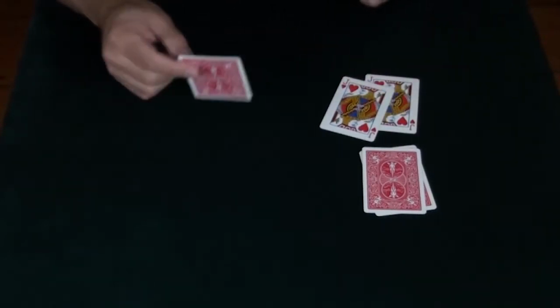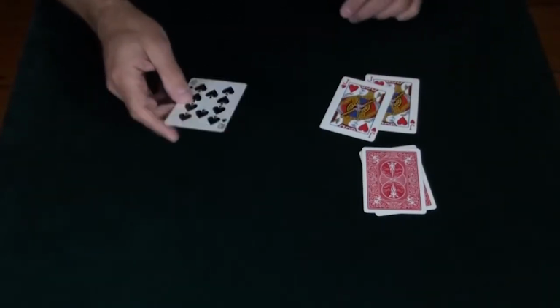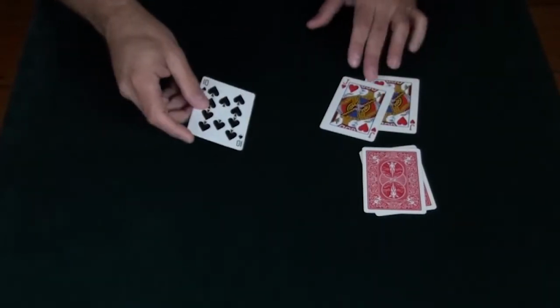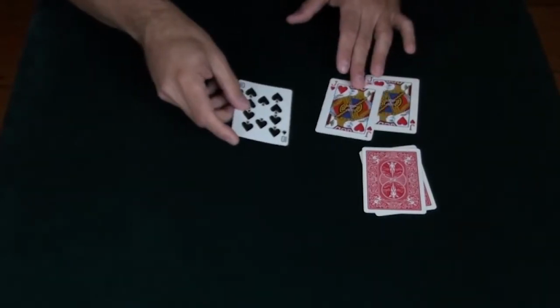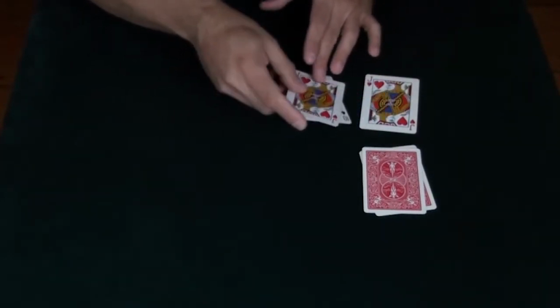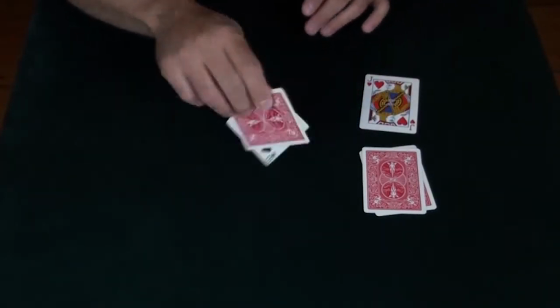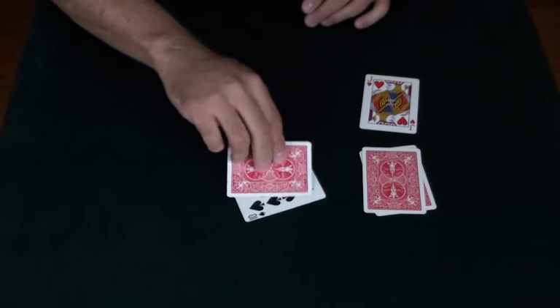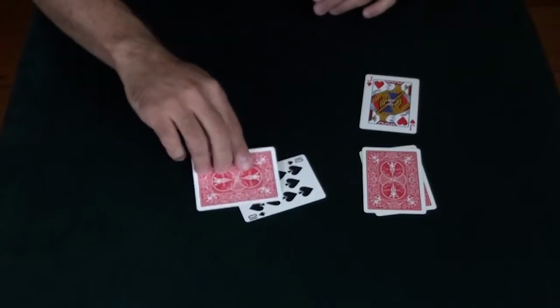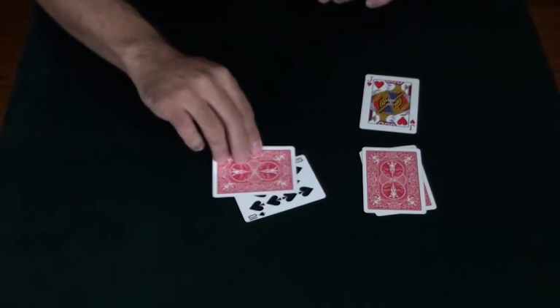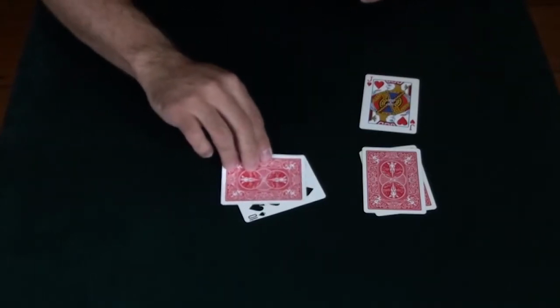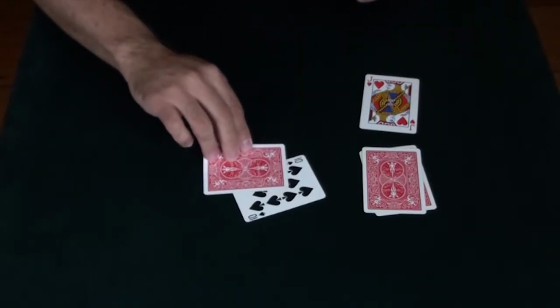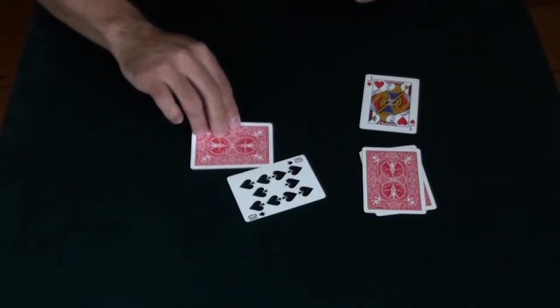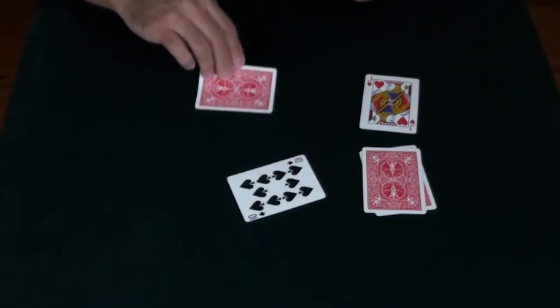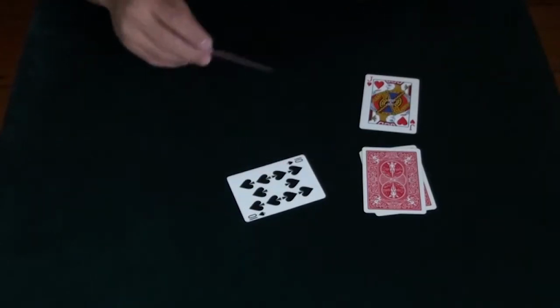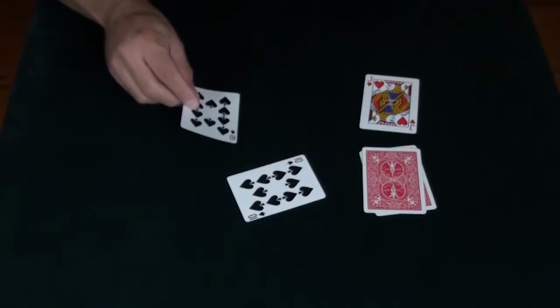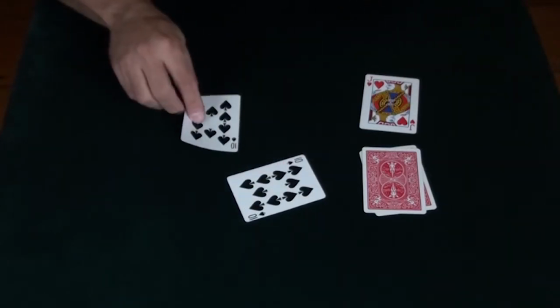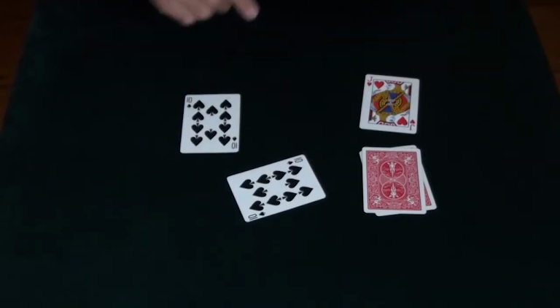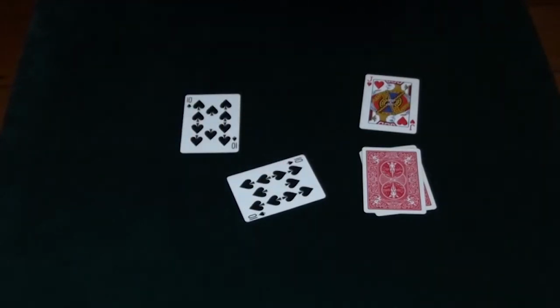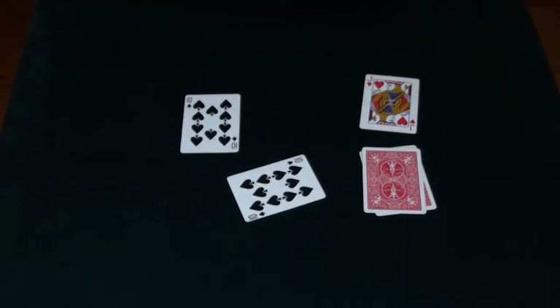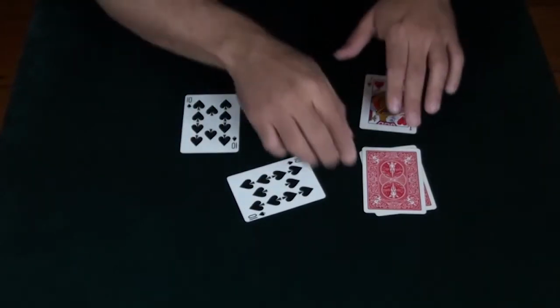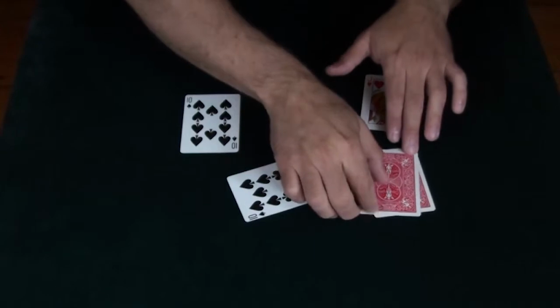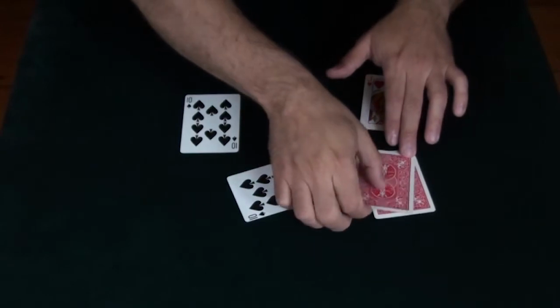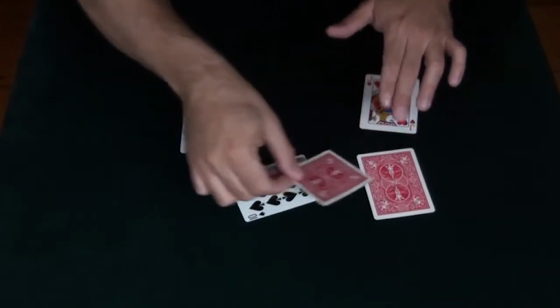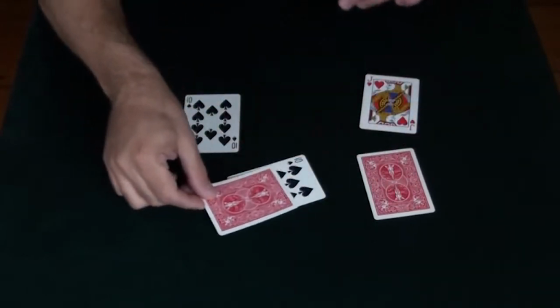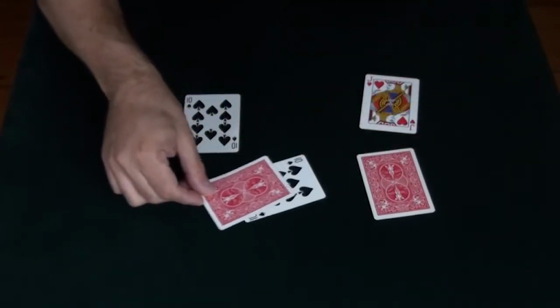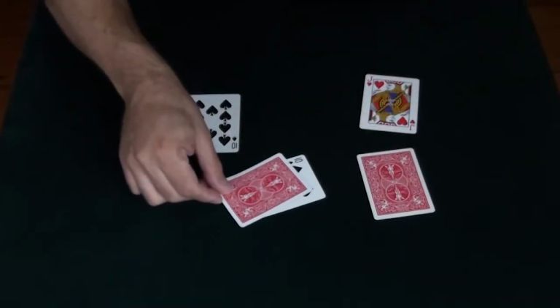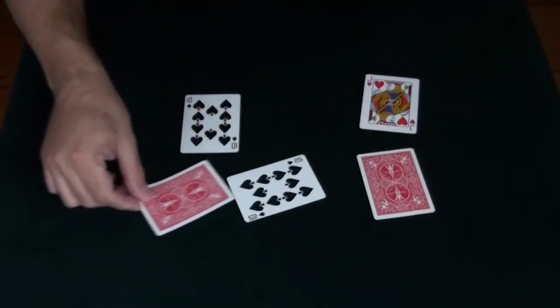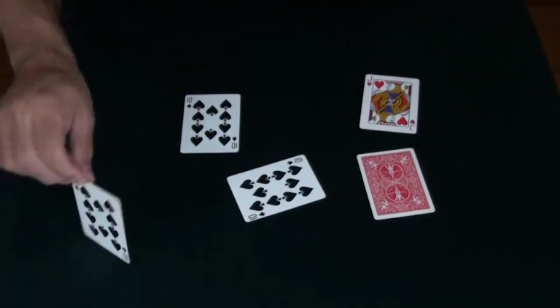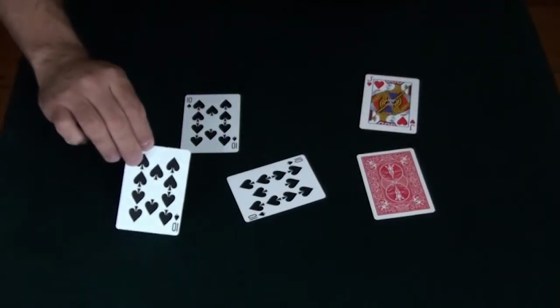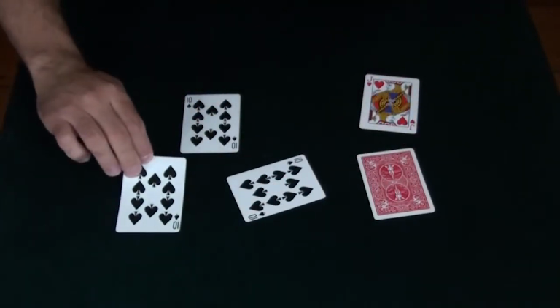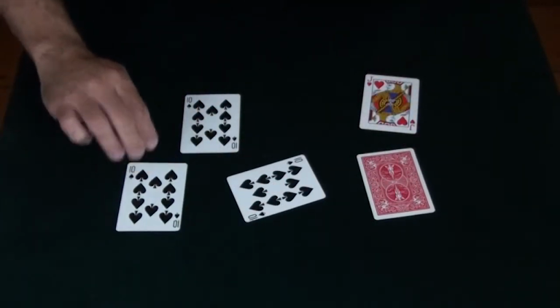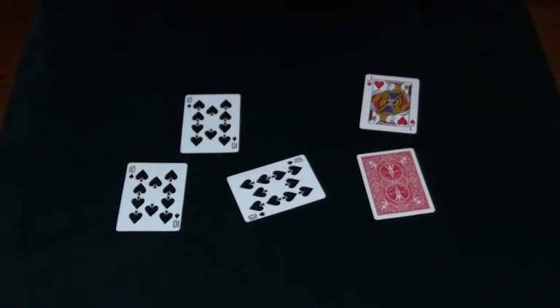The ten of spades will act as our wild card. All I do is rub the jack against the ten, and it becomes a ten. Take another jack, rub it against the ten, it also becomes a ten.